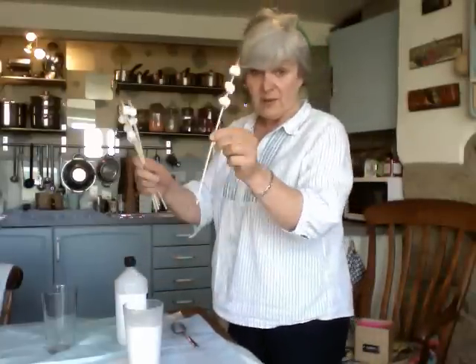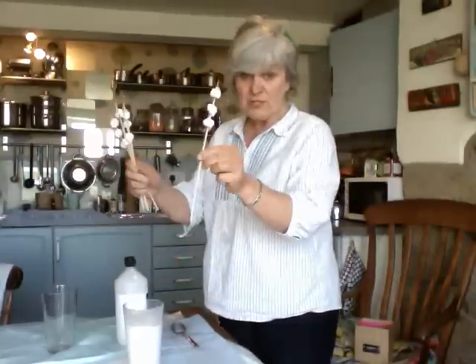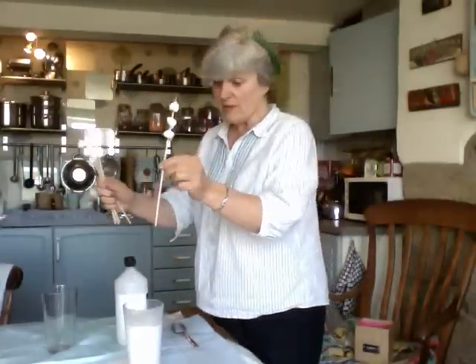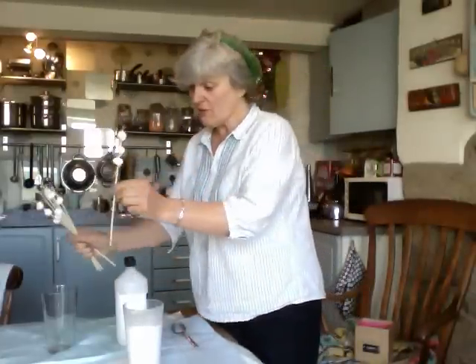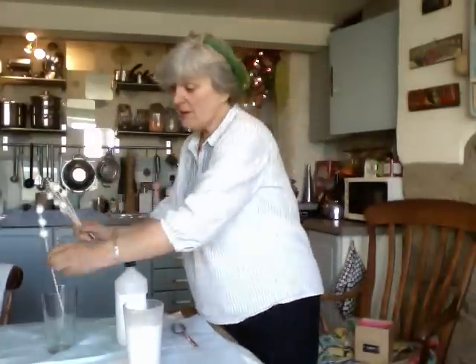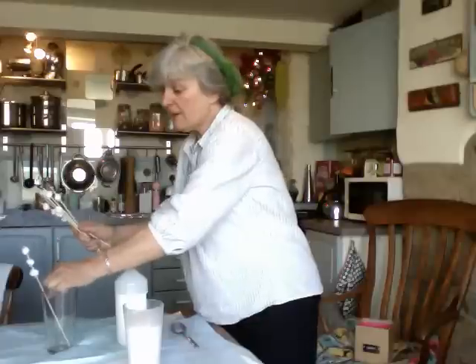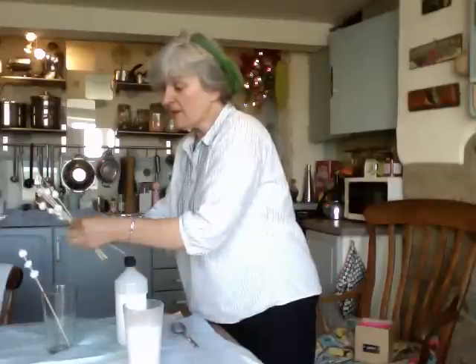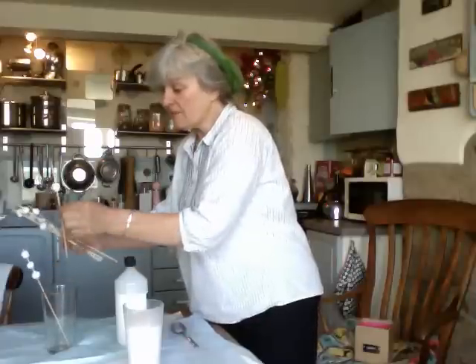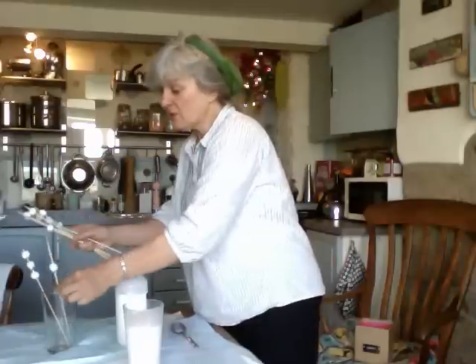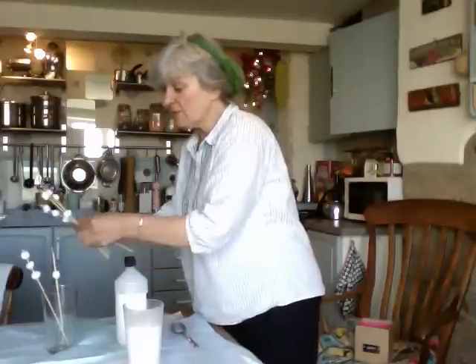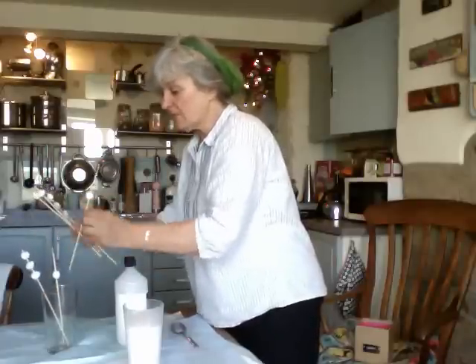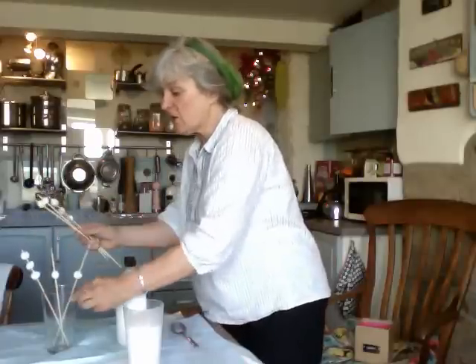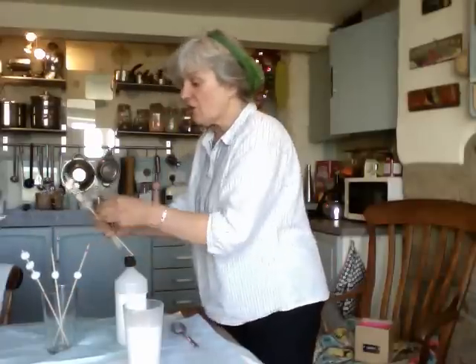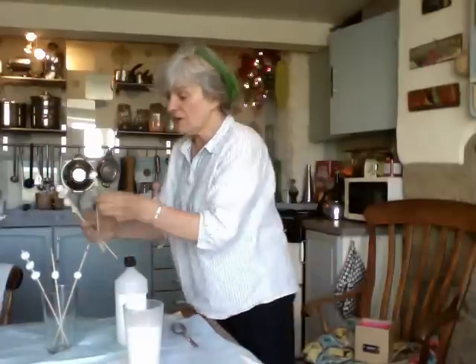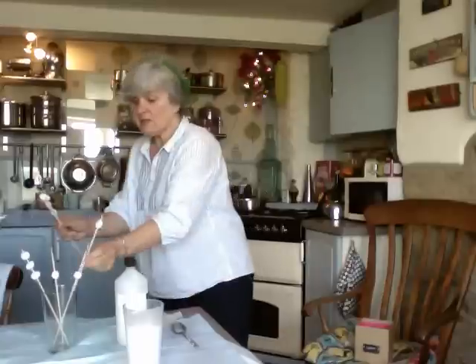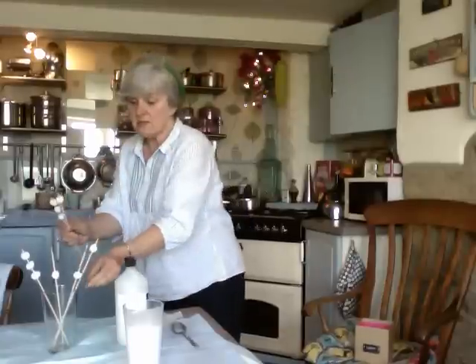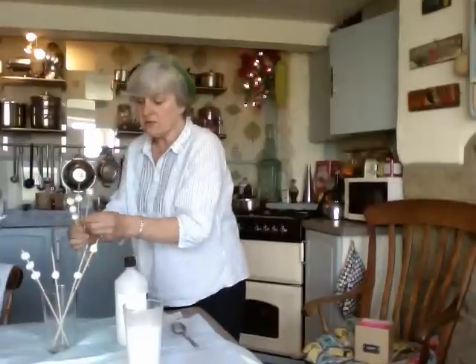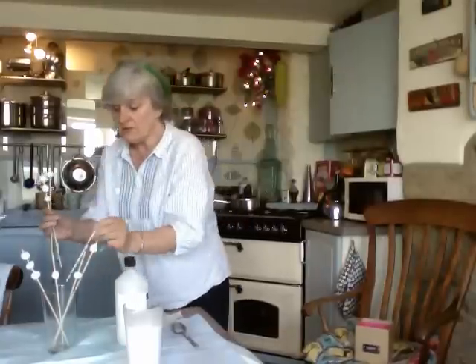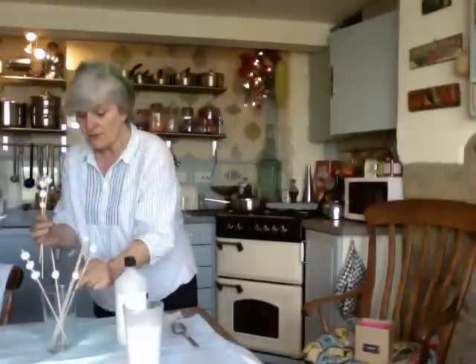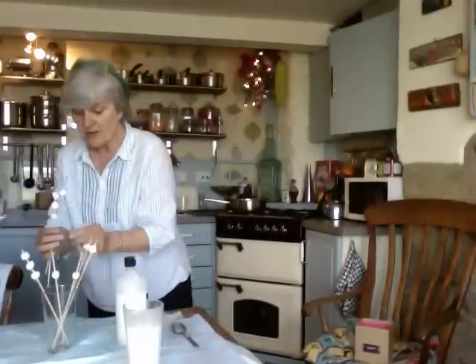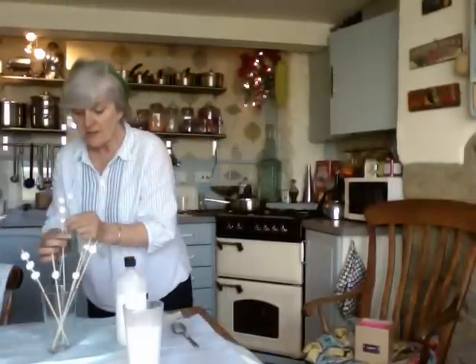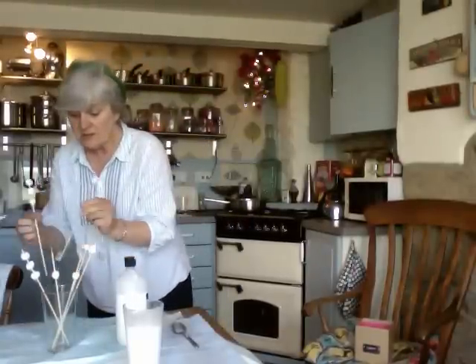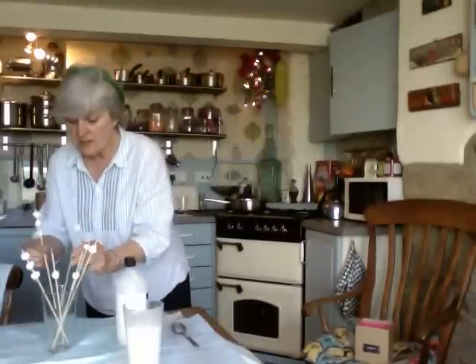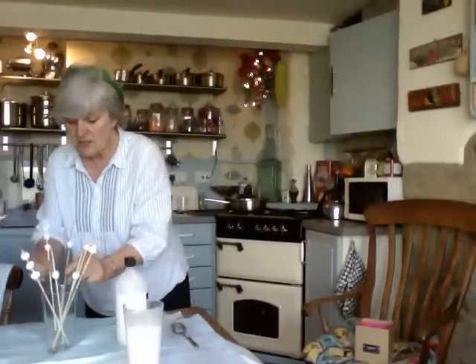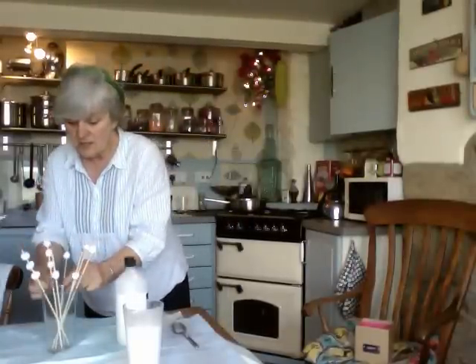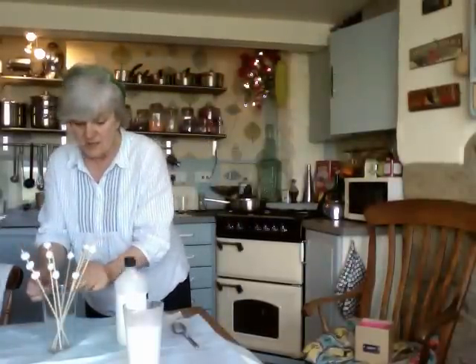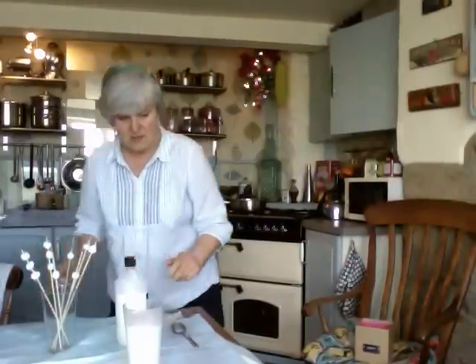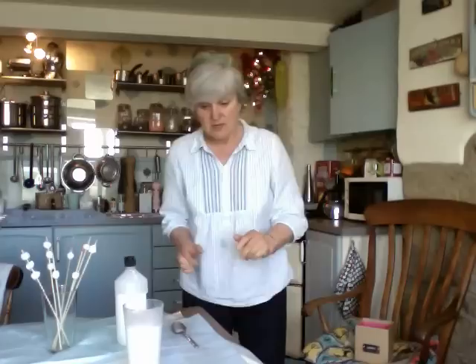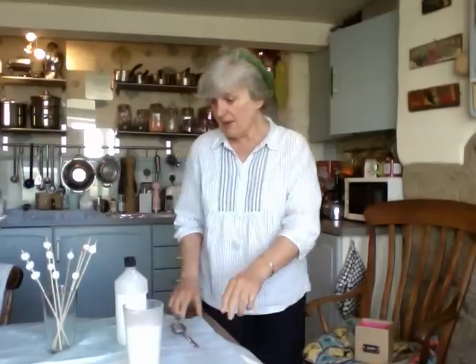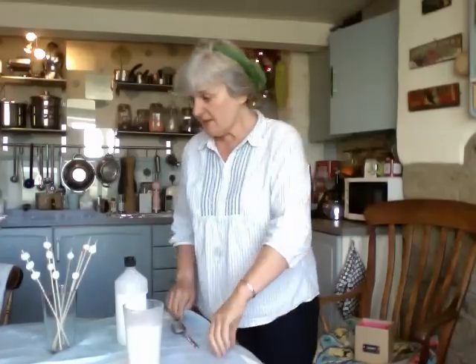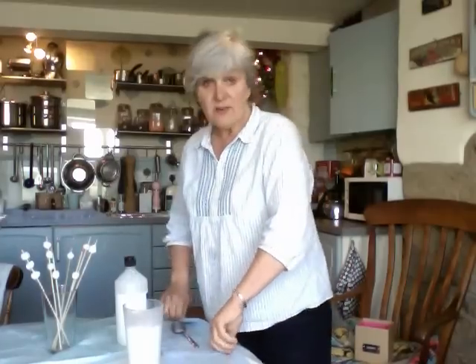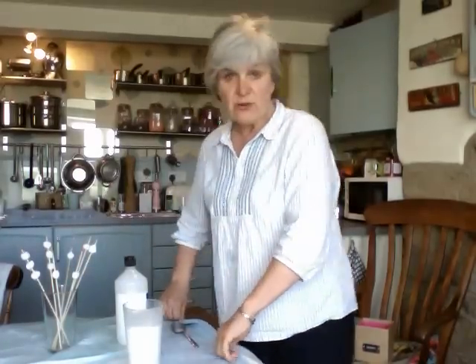Then what I do is I just place these into a glass jar, sort of round and round like that, and then I leave them to dry.